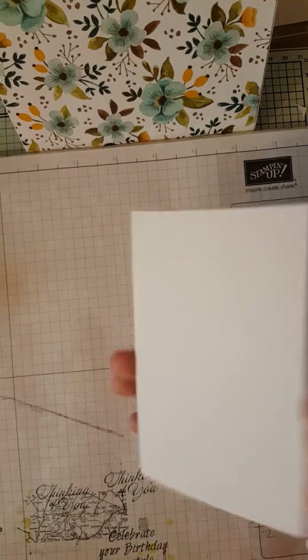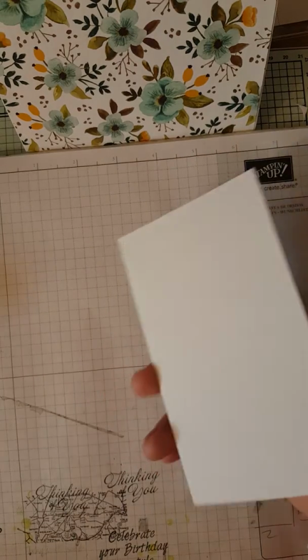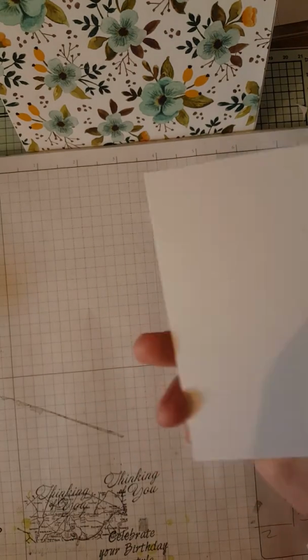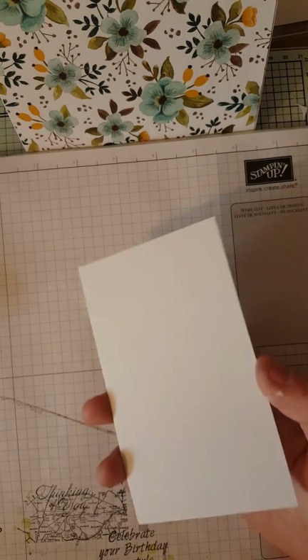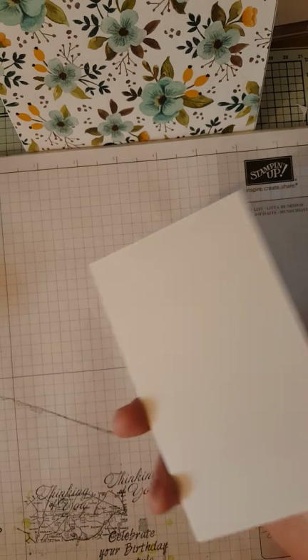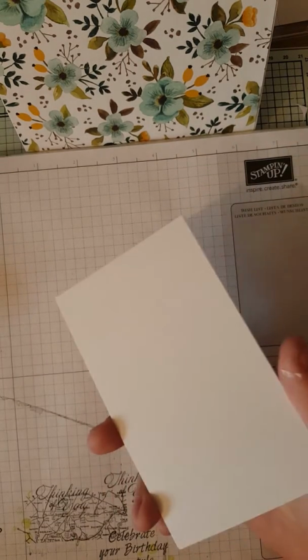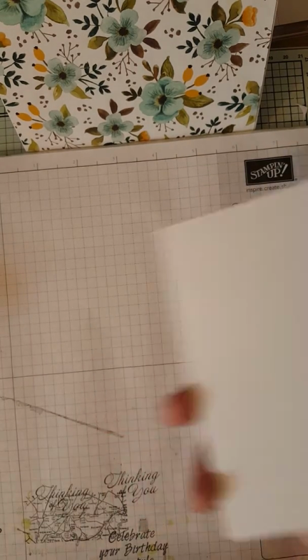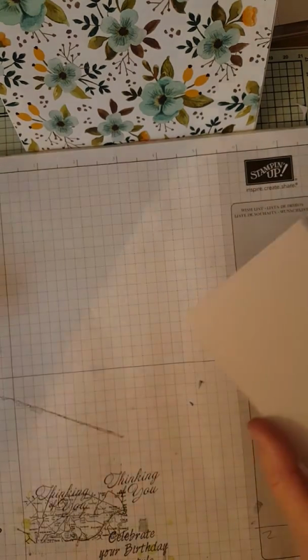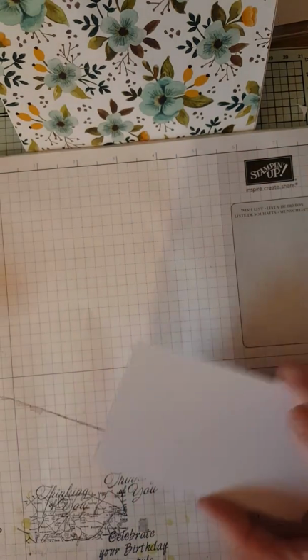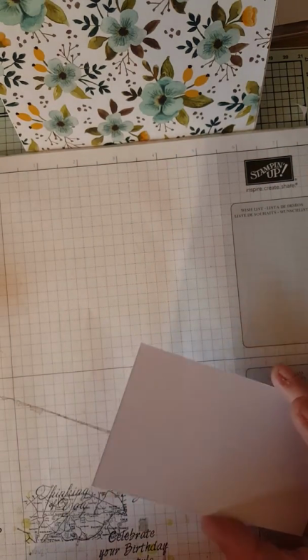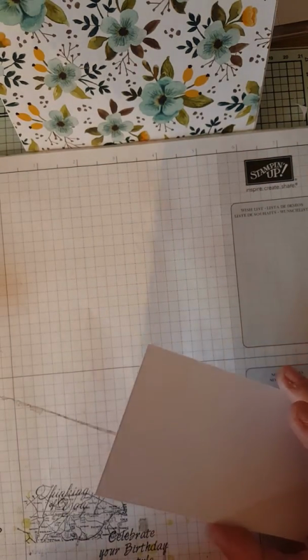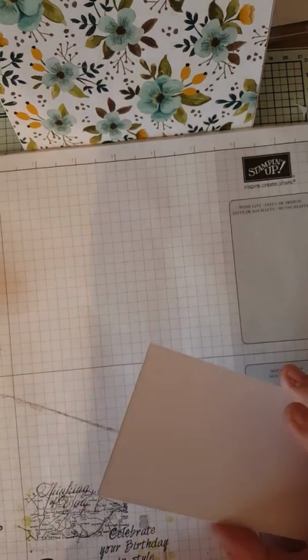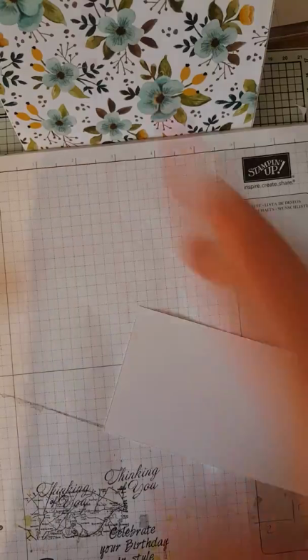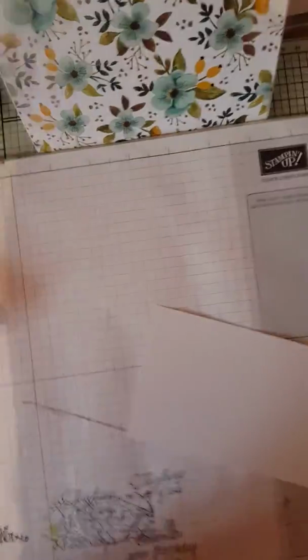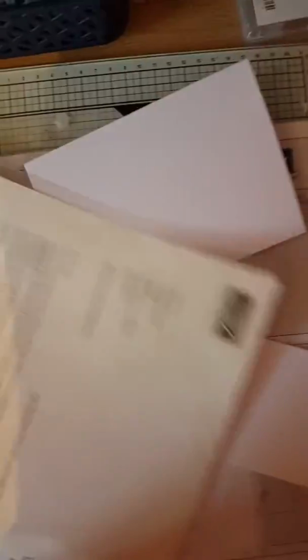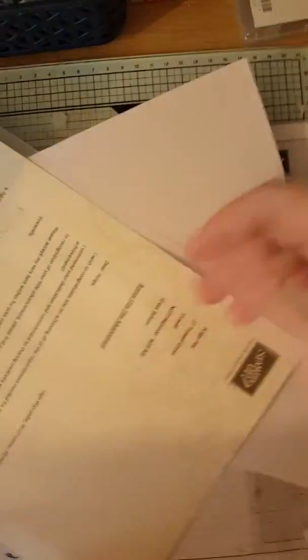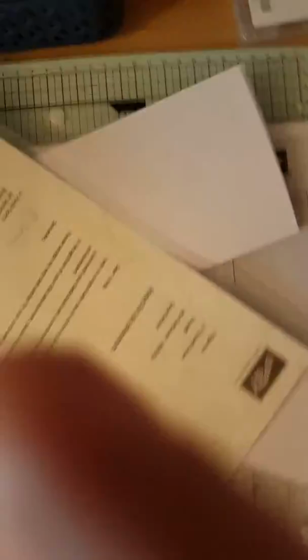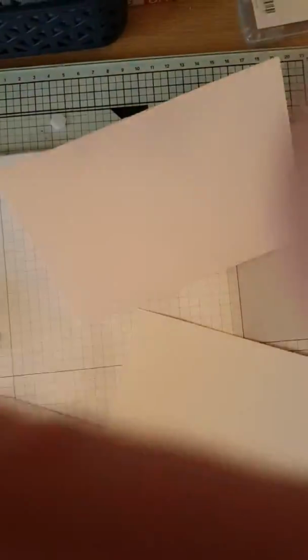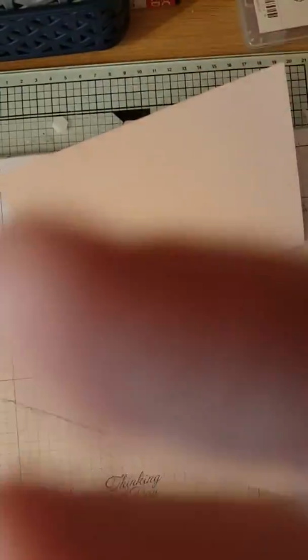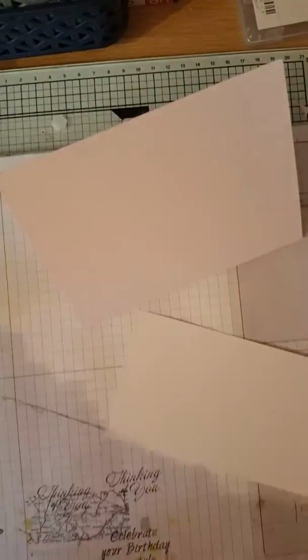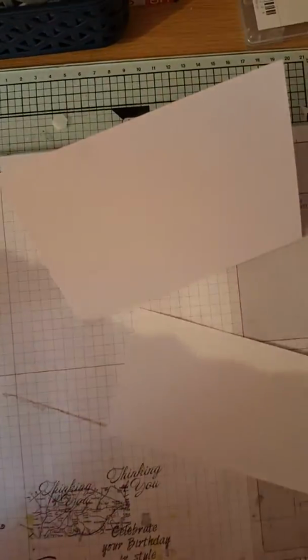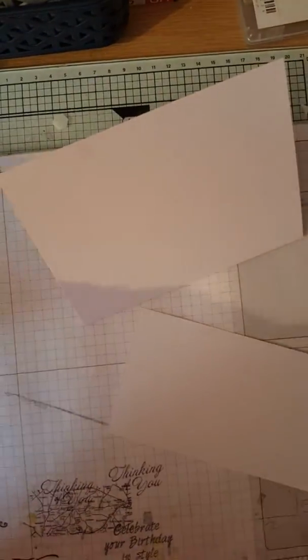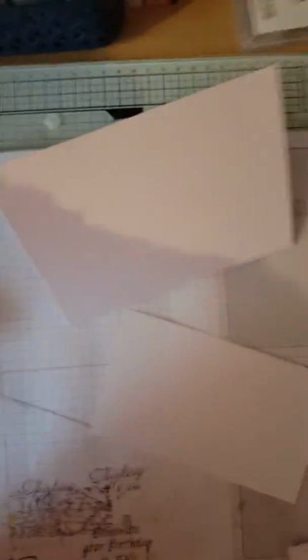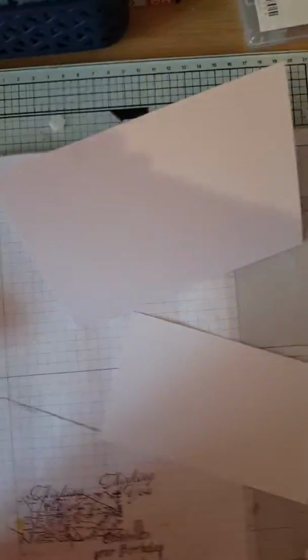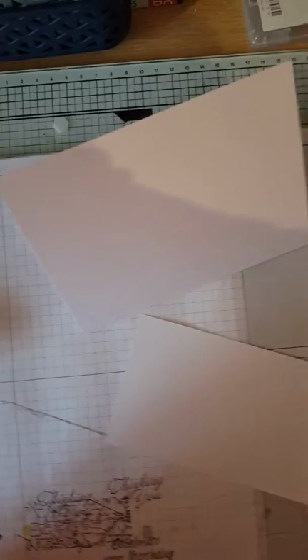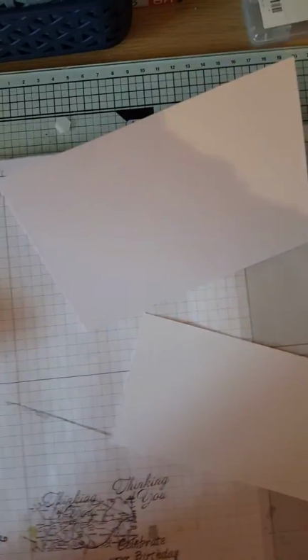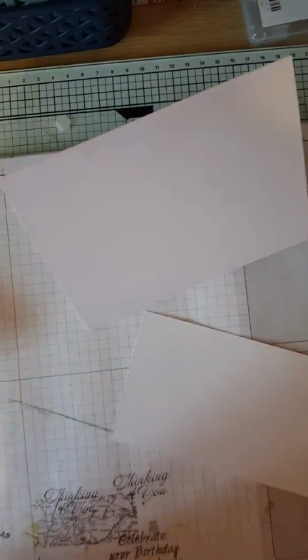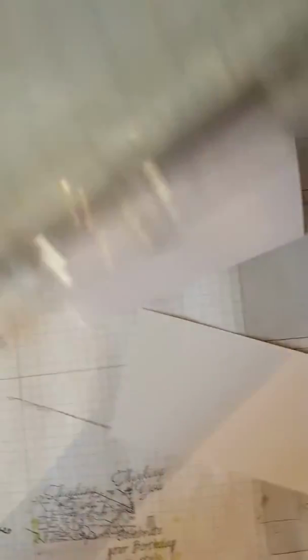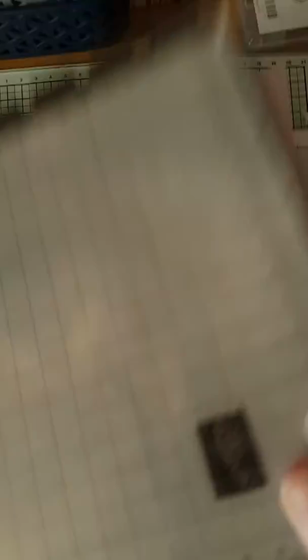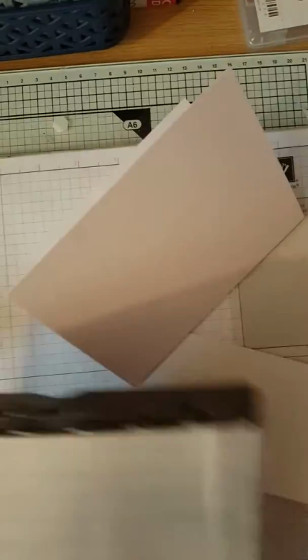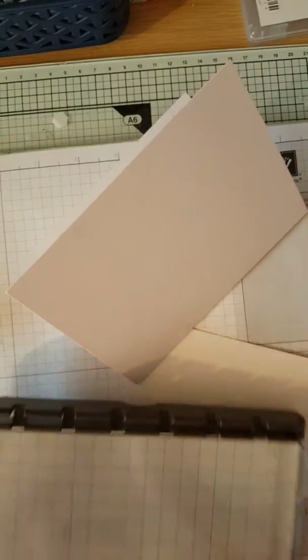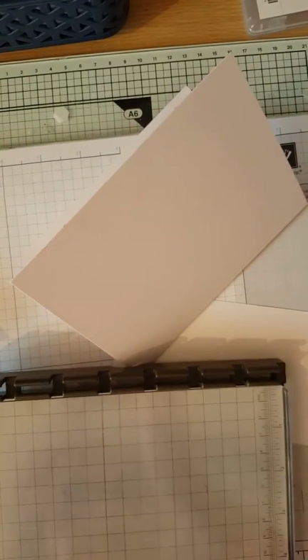We need a piece of Whisper White card which is five and a quarter by three and one eighth. Sorry, I keep knocking the camera about — I do apologize, making you all feel really seasick!